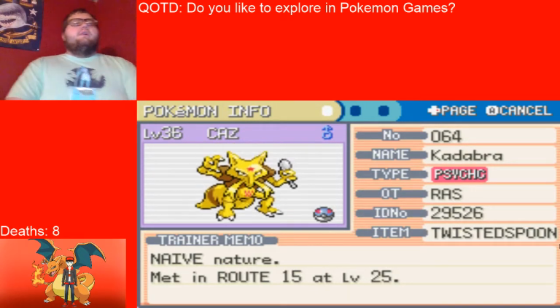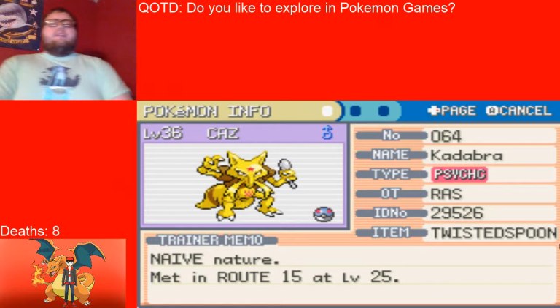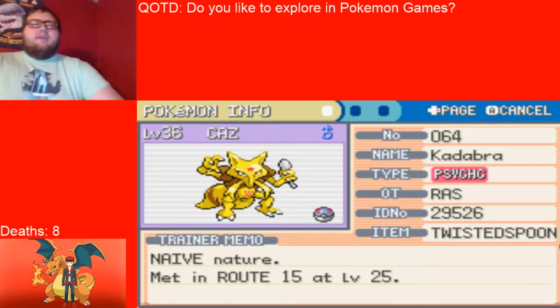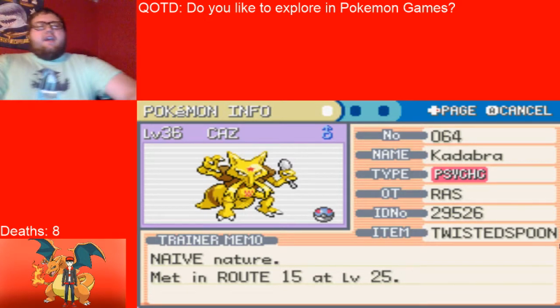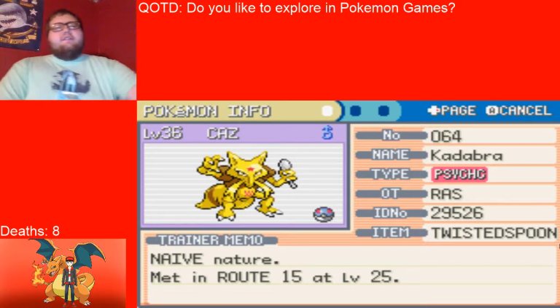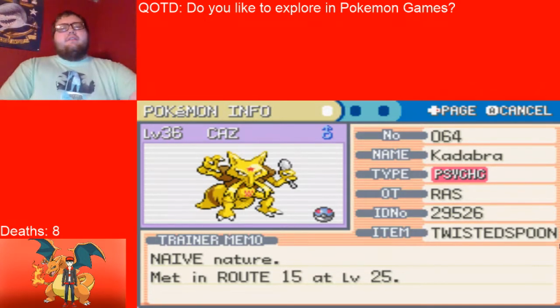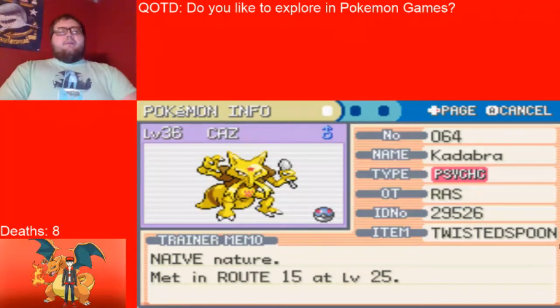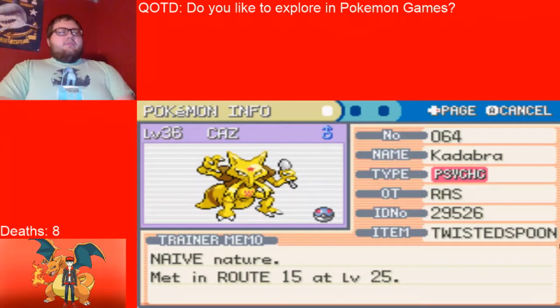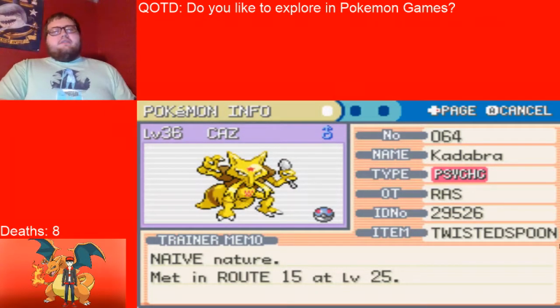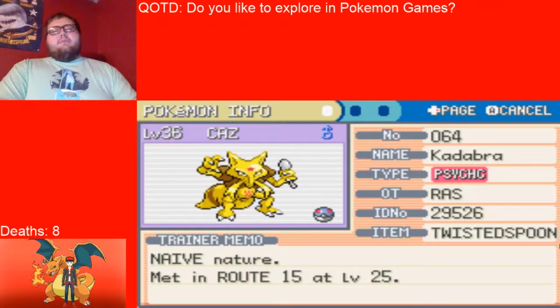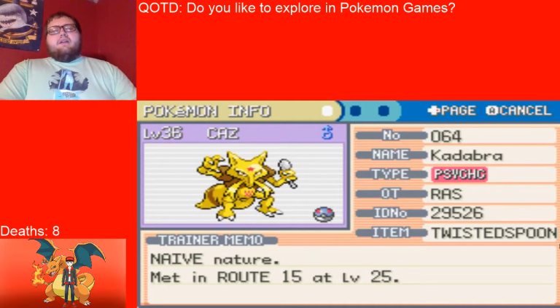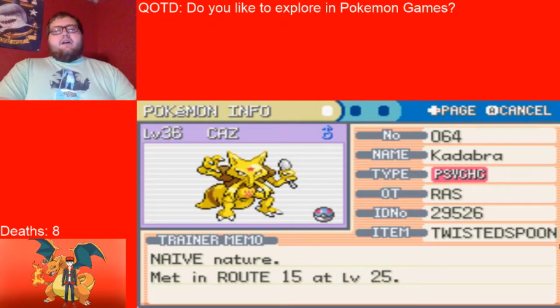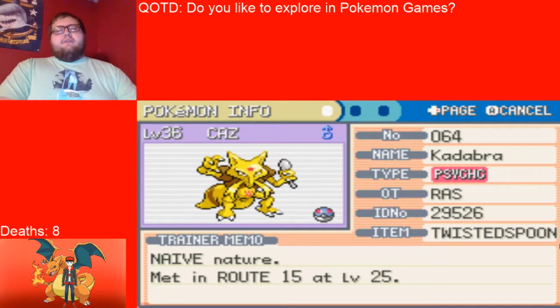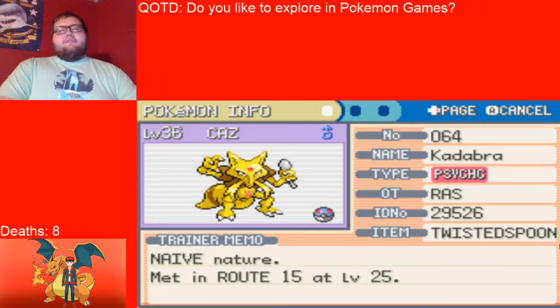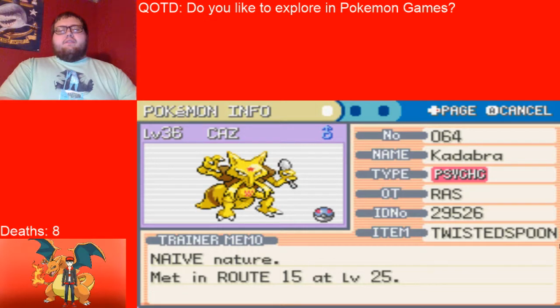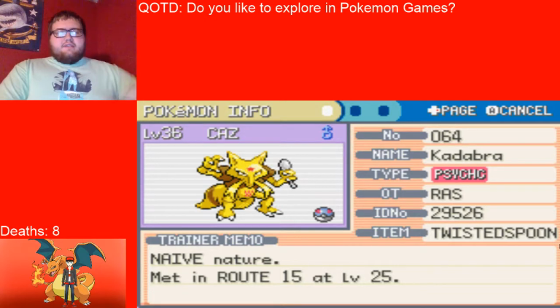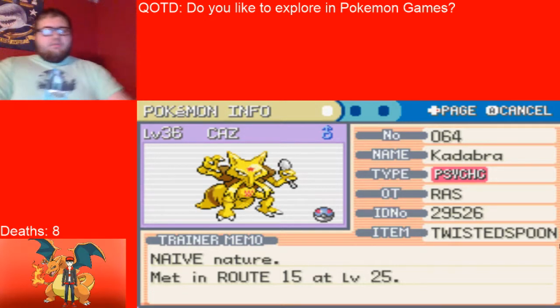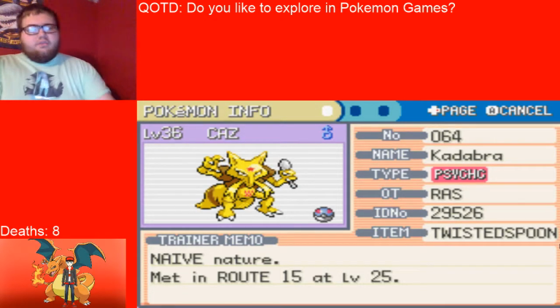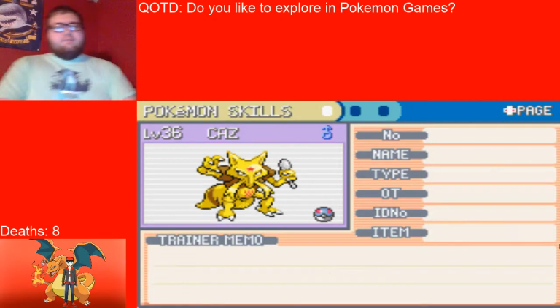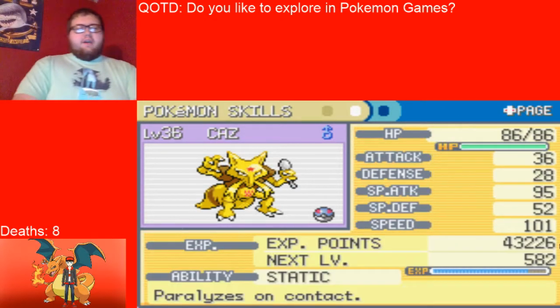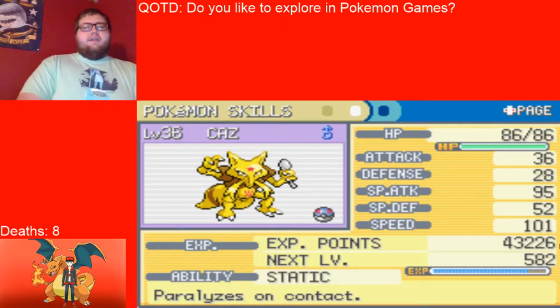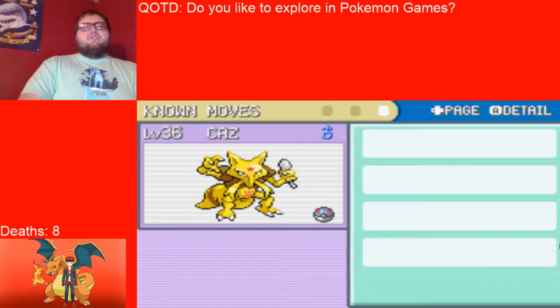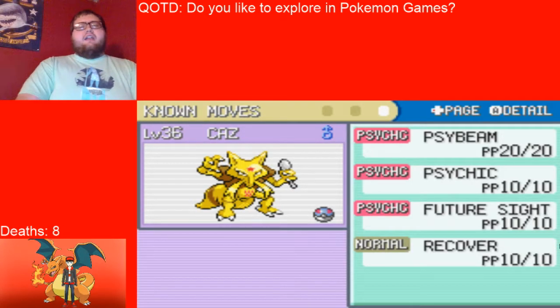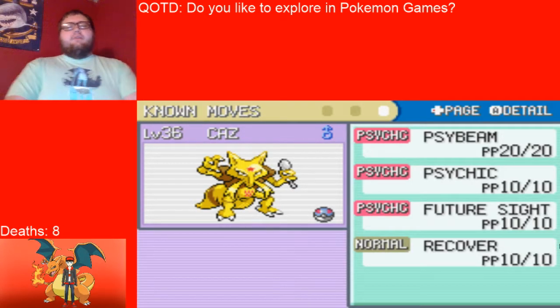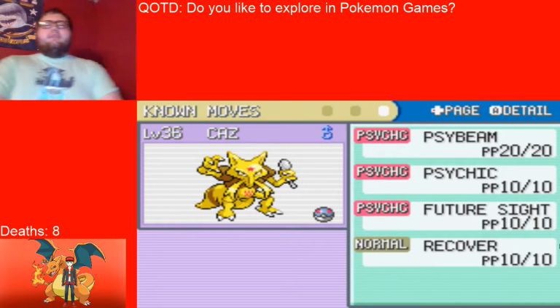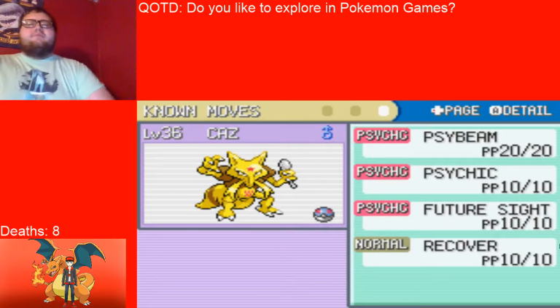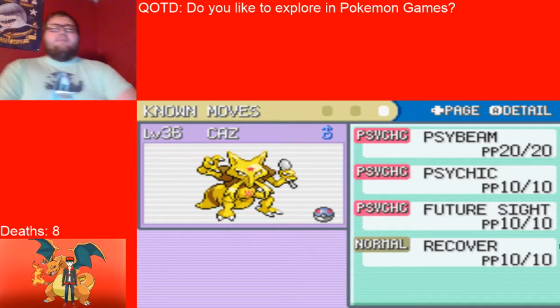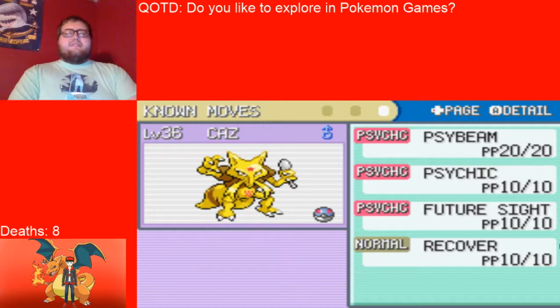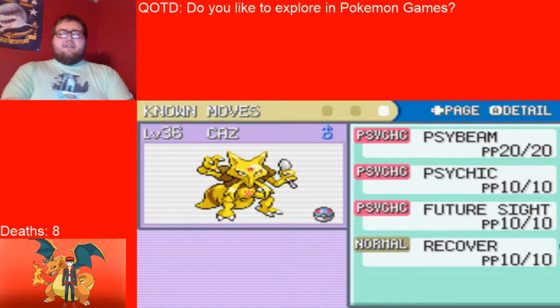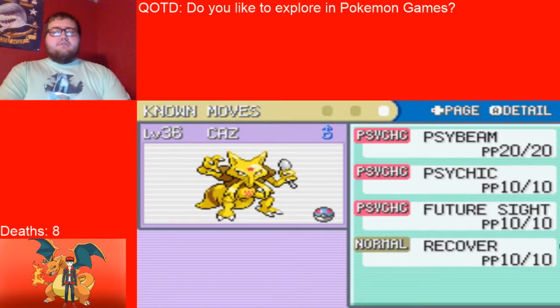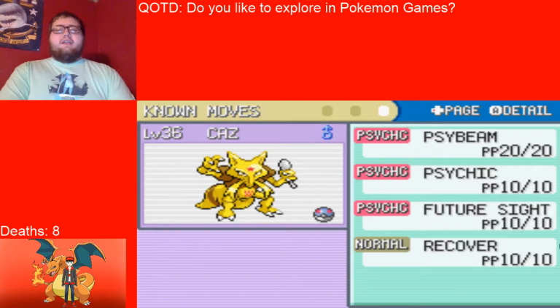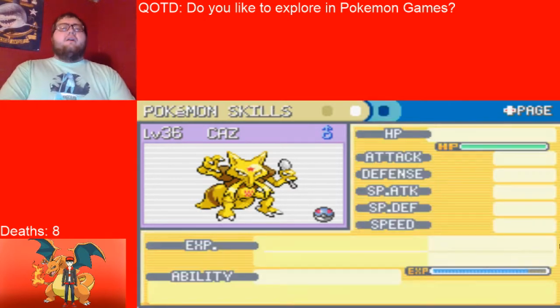Next up we have Kaz the Kadabra — raised him a couple of levels off screen. He is at level 36, holding the Twisted Spoon, naive nature, static ability, and the moves side beam, psychic, future sight, and recover.